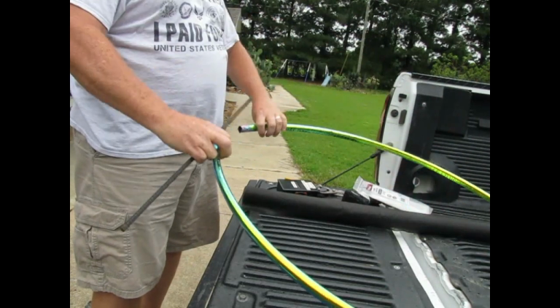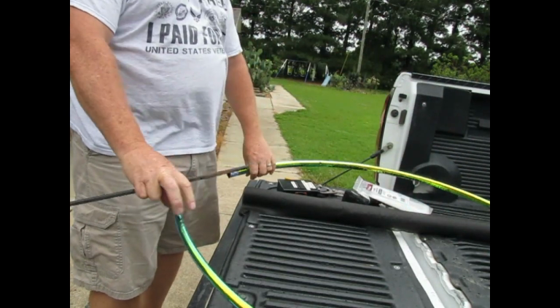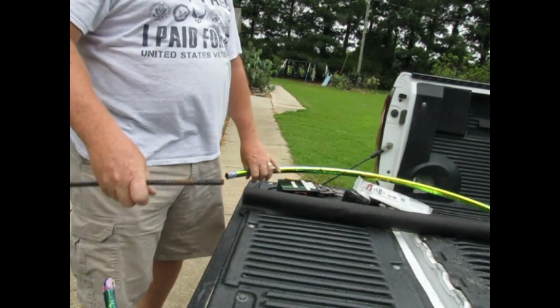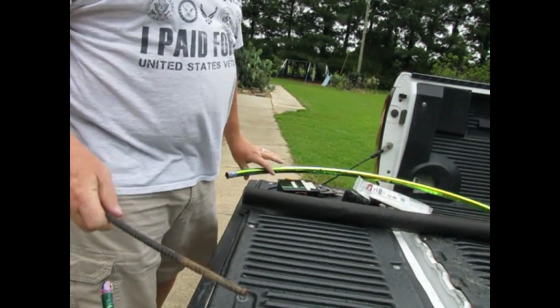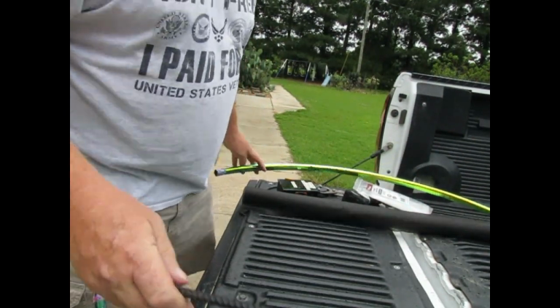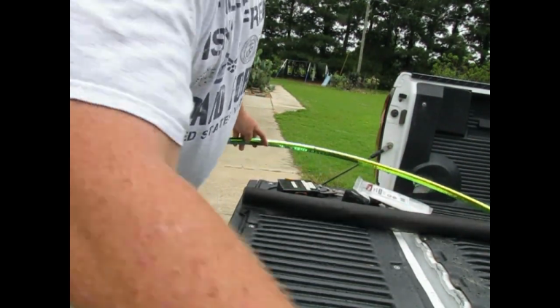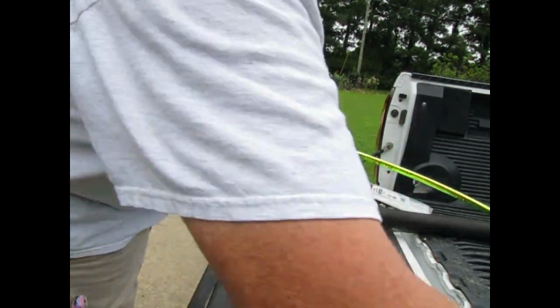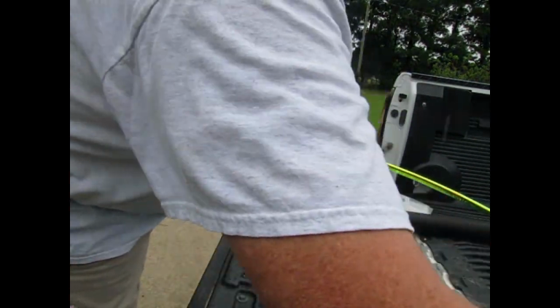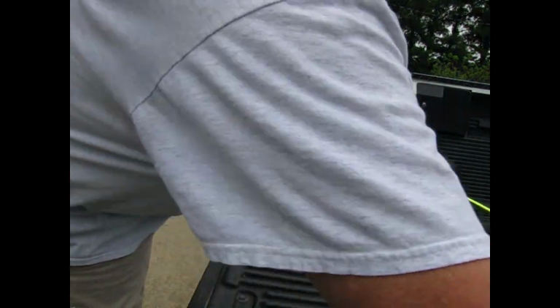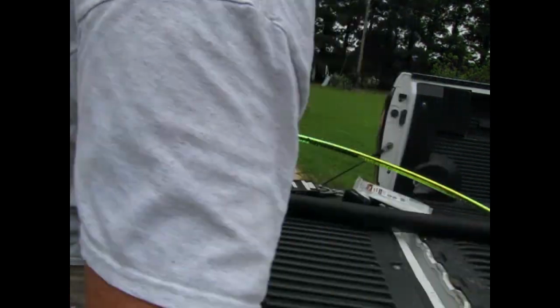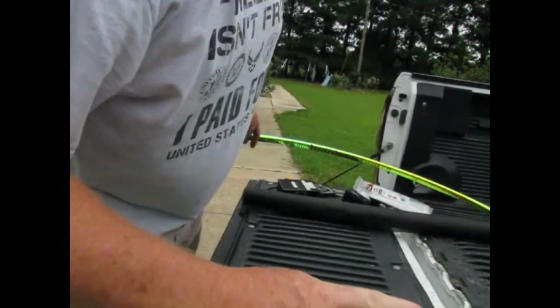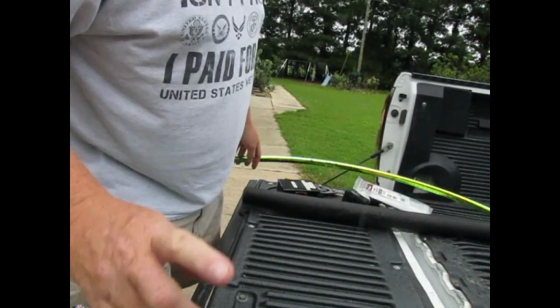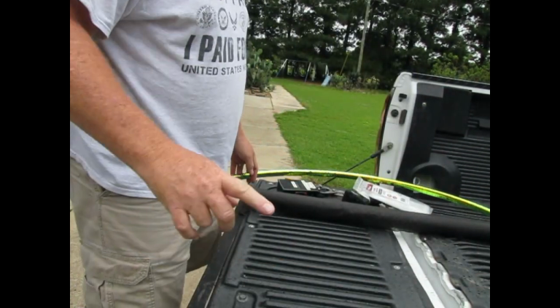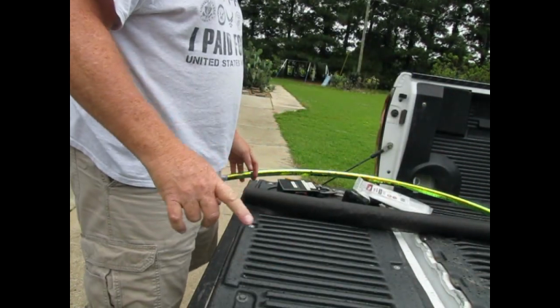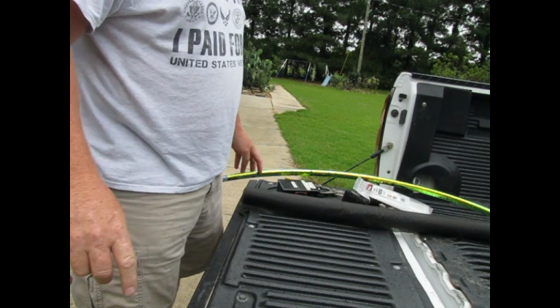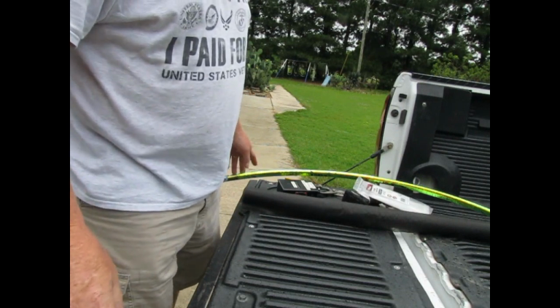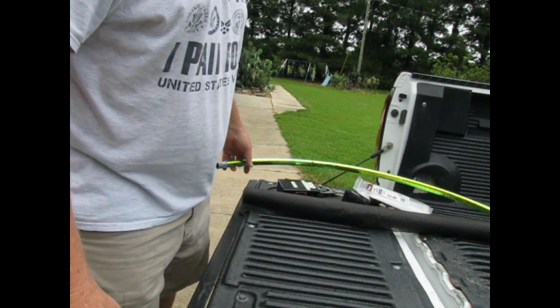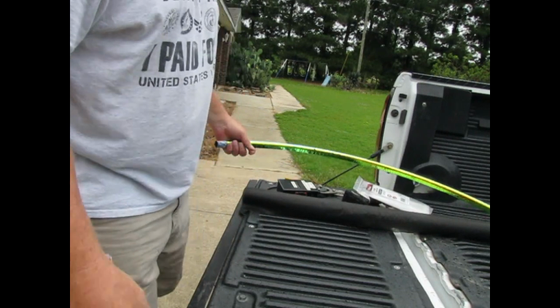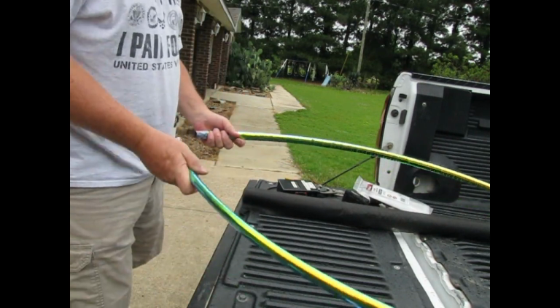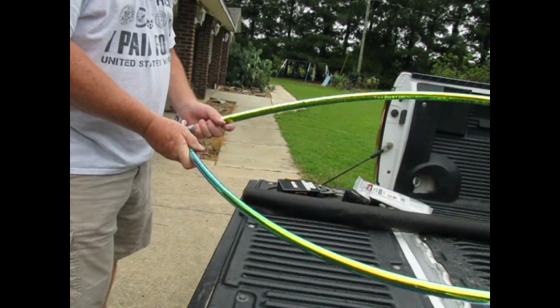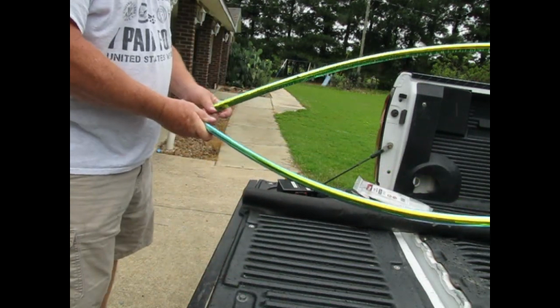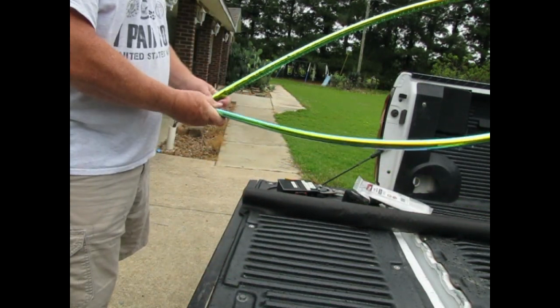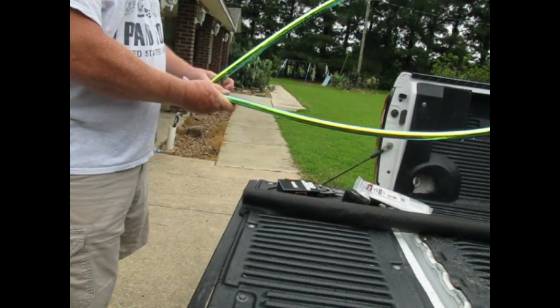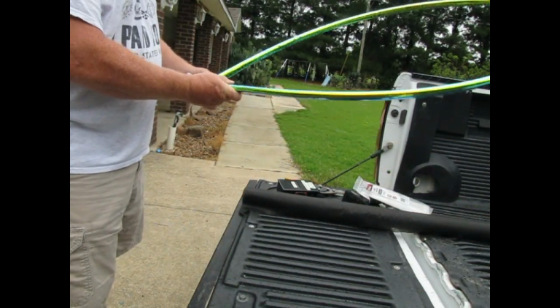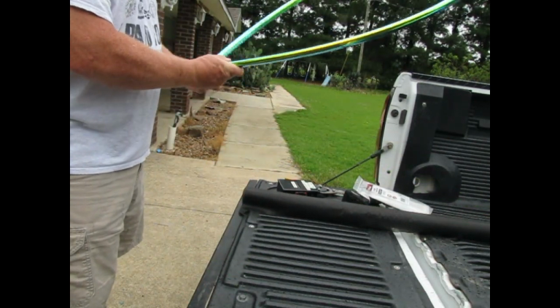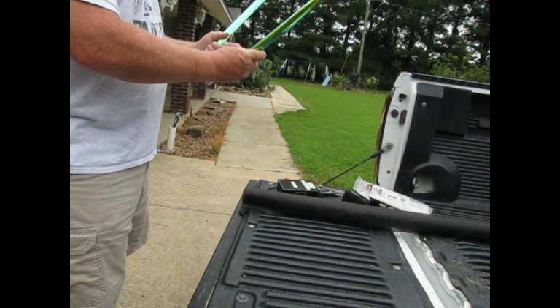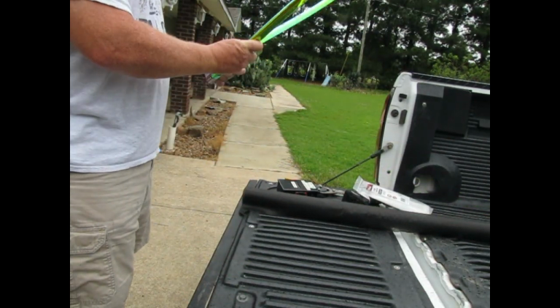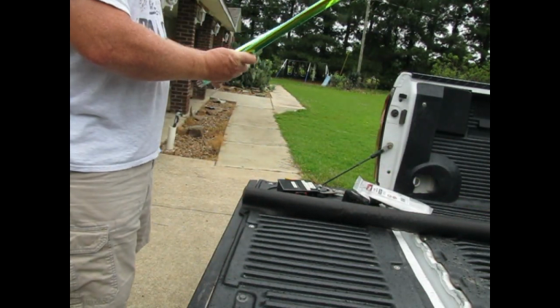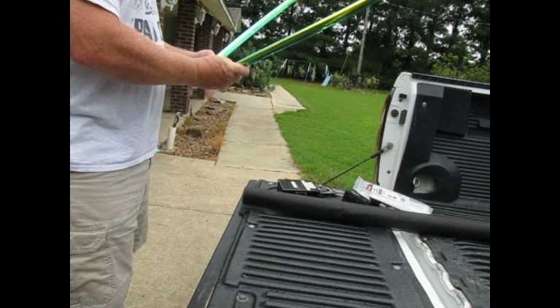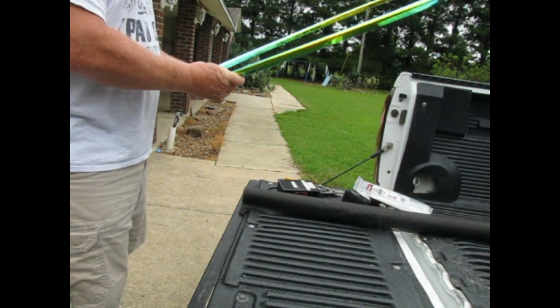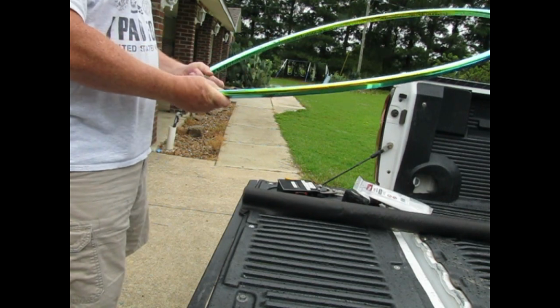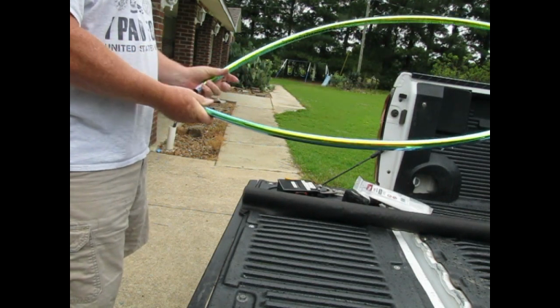Hey, the fall is coming. And wouldn't you know, as soon as I get this started, it starts to rain. That's okay. We've been waiting on the rain pretty much all day. We knew it was coming.